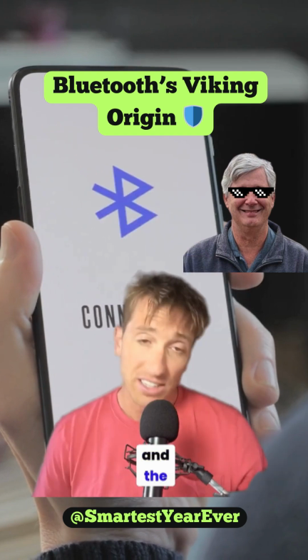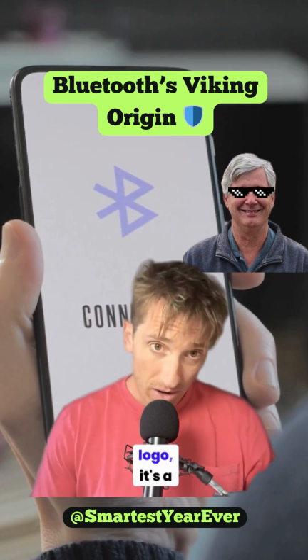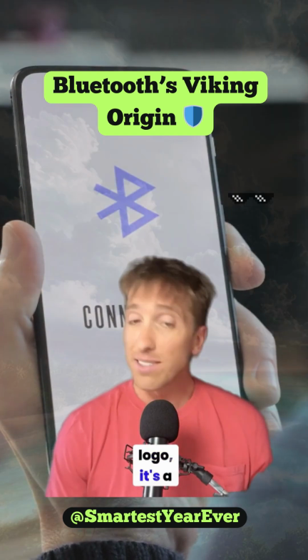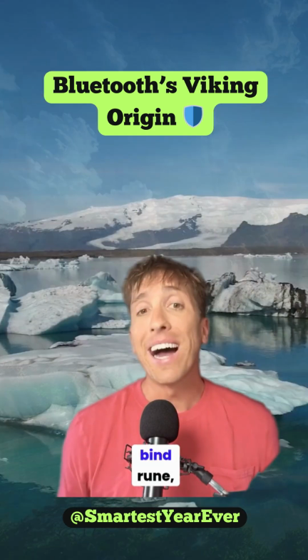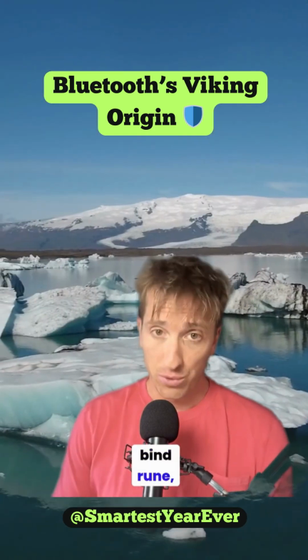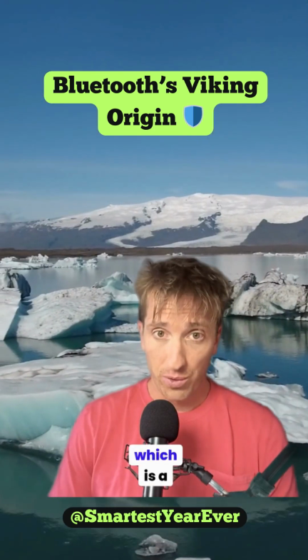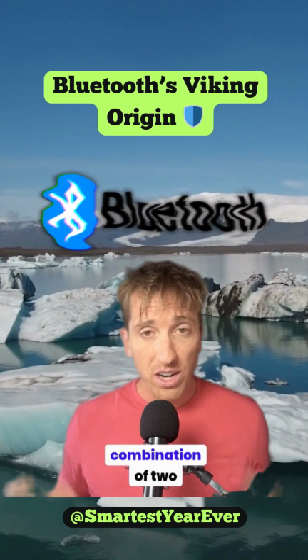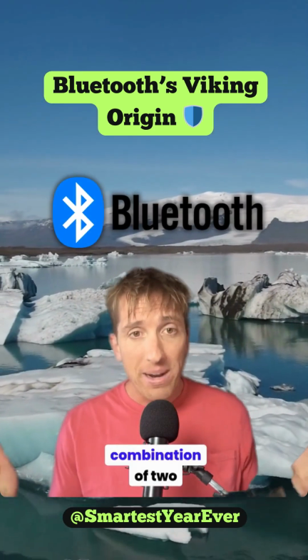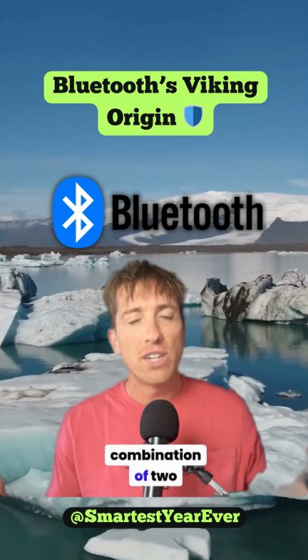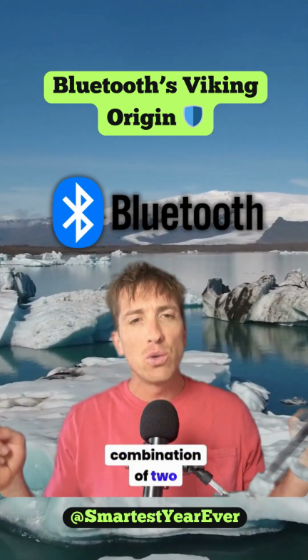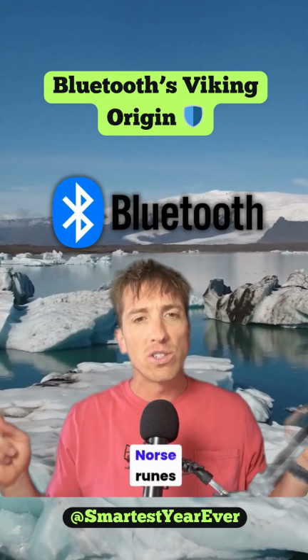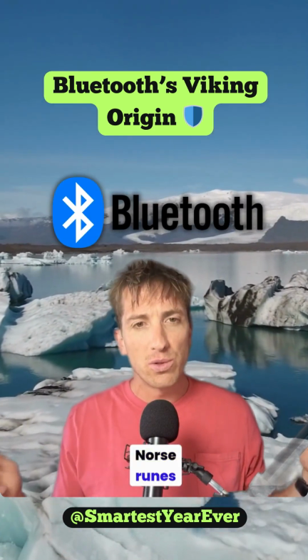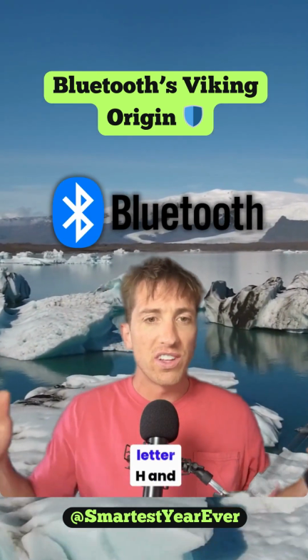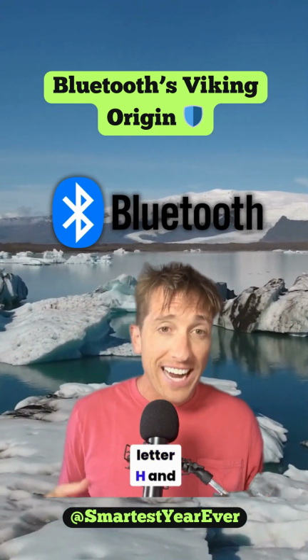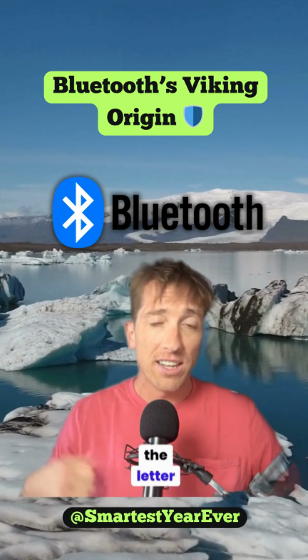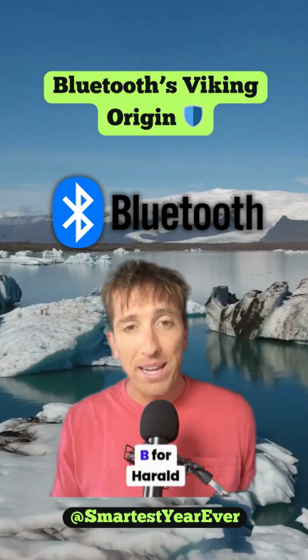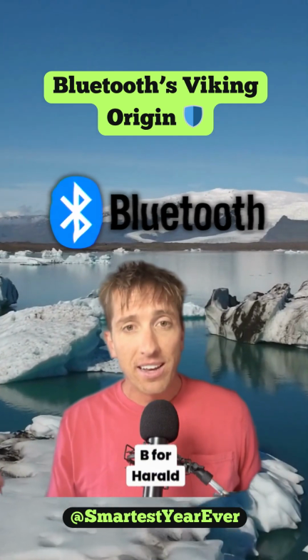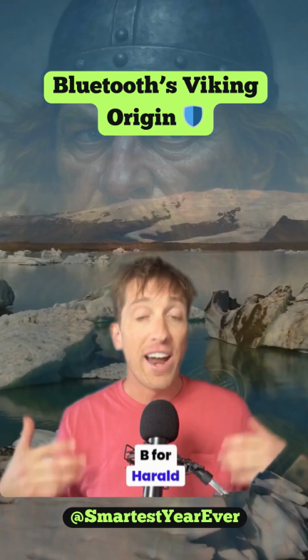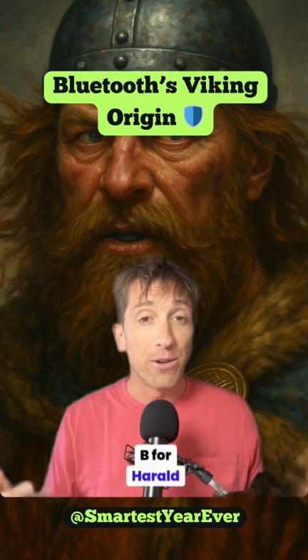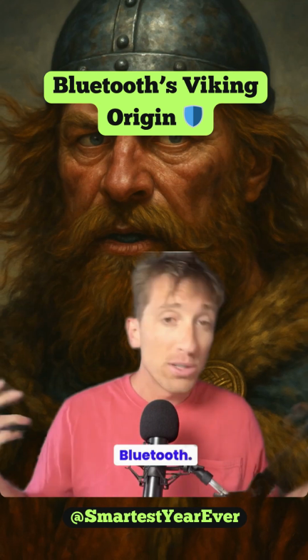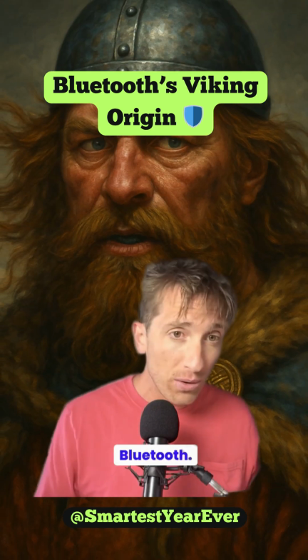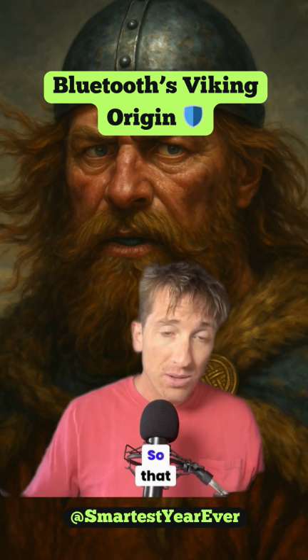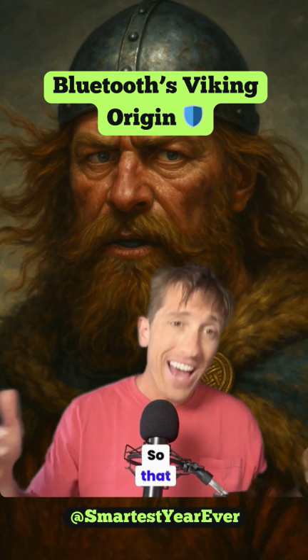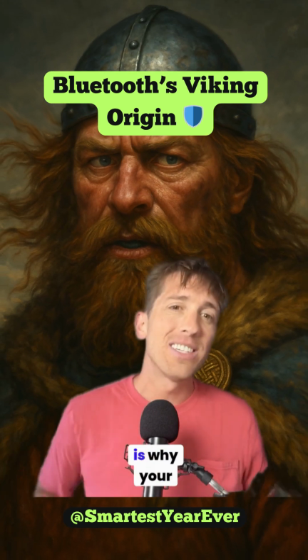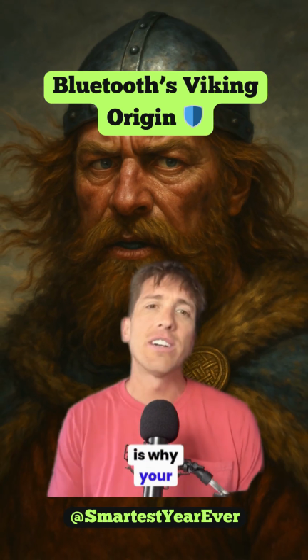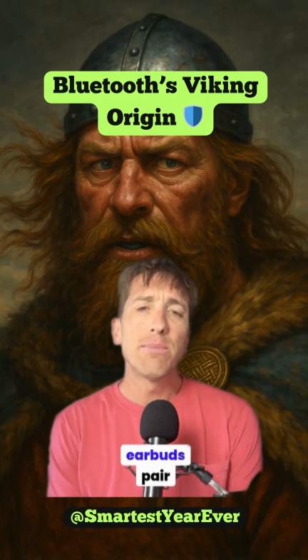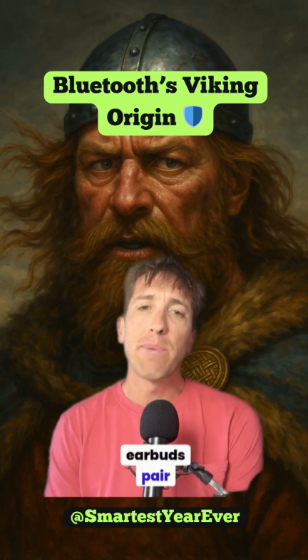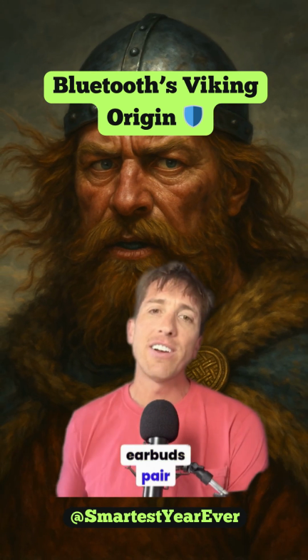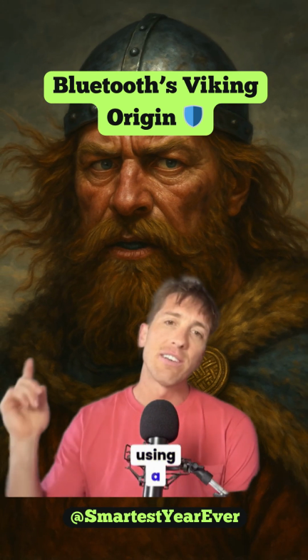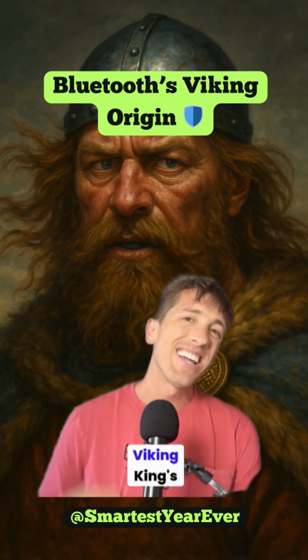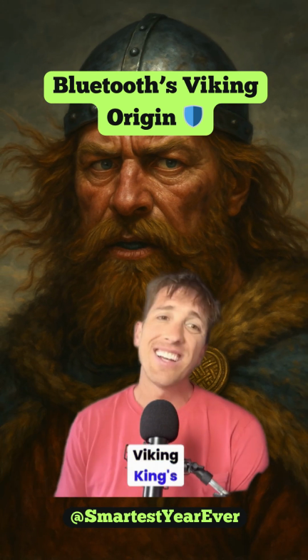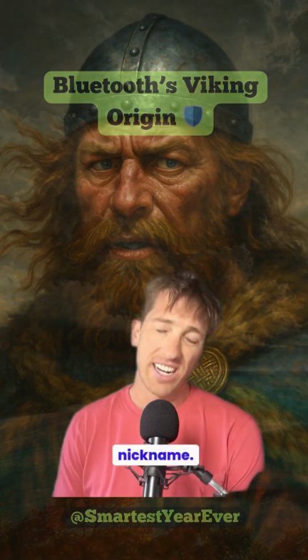And the logo — it's a bind rune, which is a combination of two Norse runes for the letter H and the letter B, for Harold Bluetooth. That is why your earbuds pair using a Viking King's nickname.